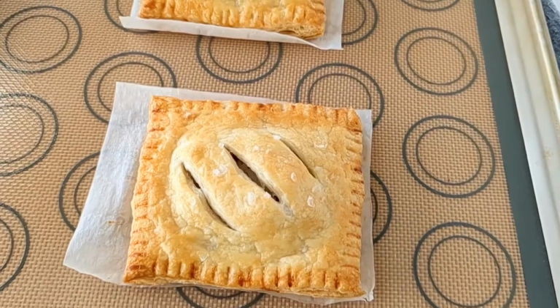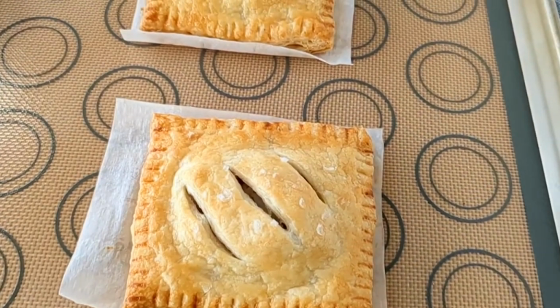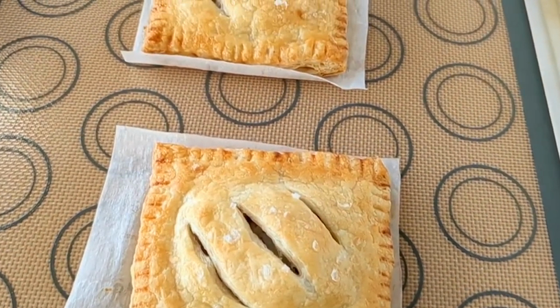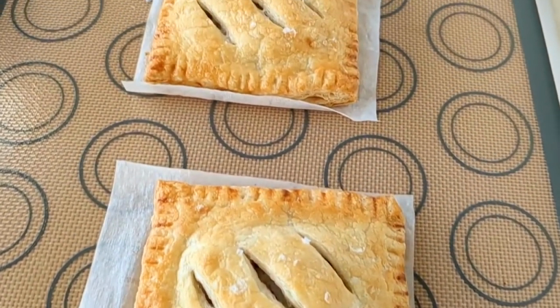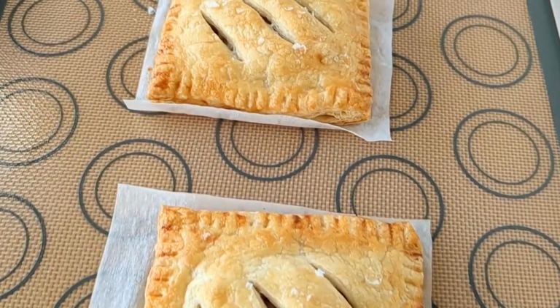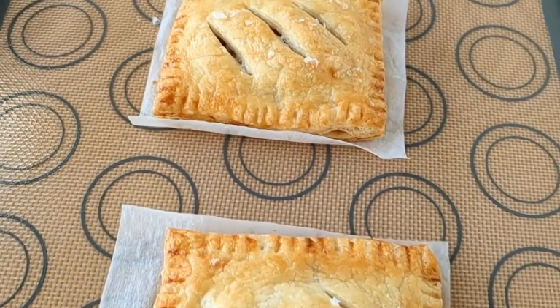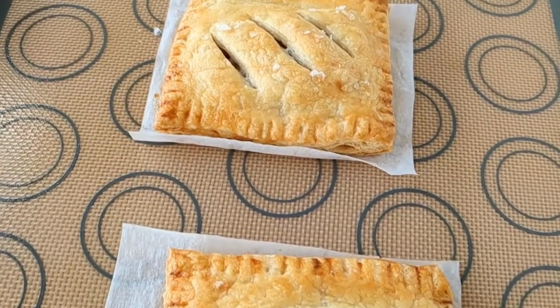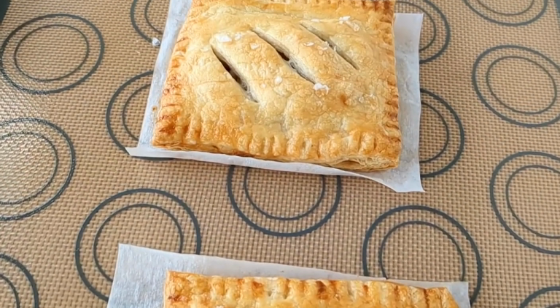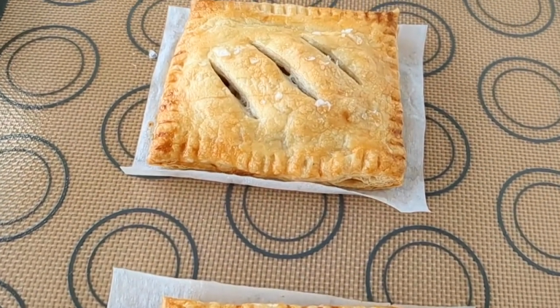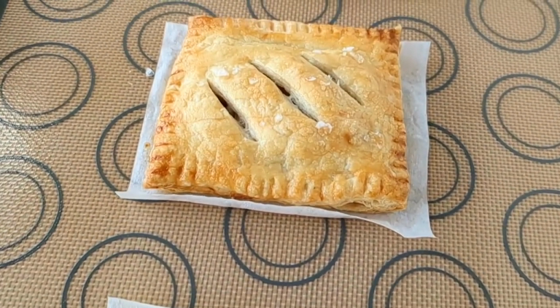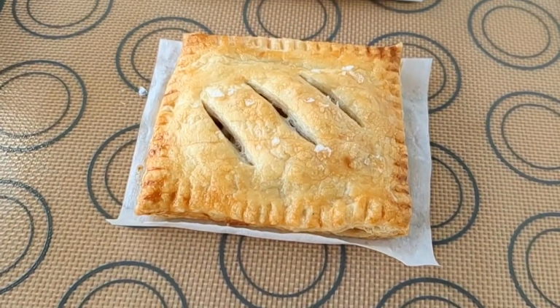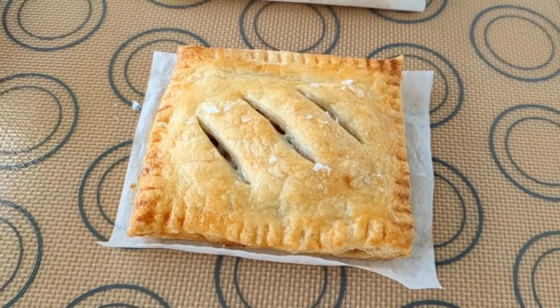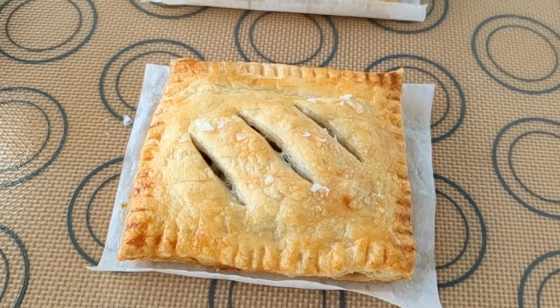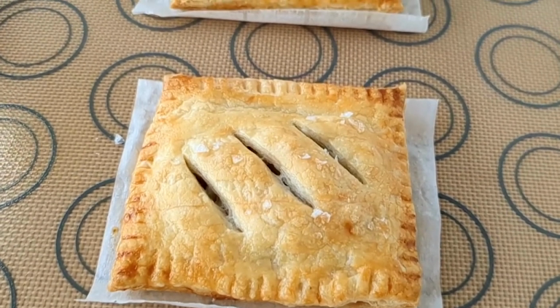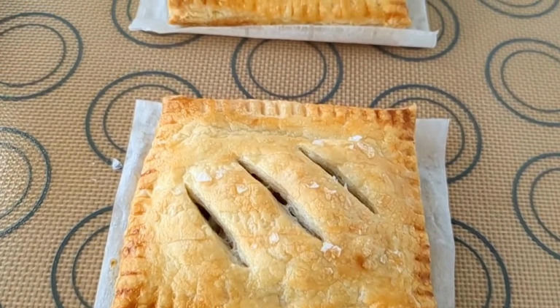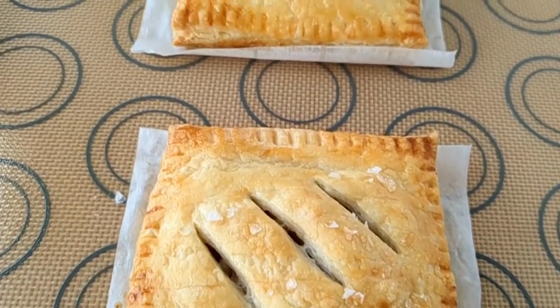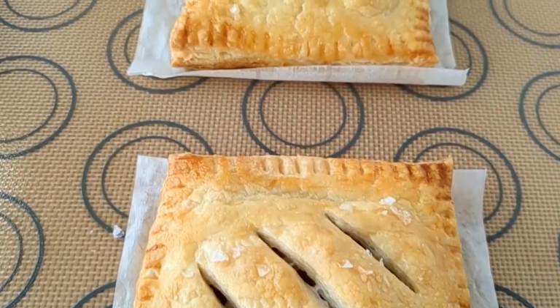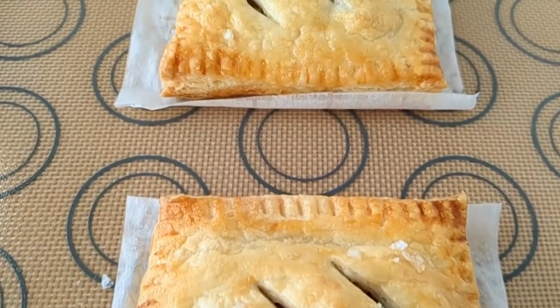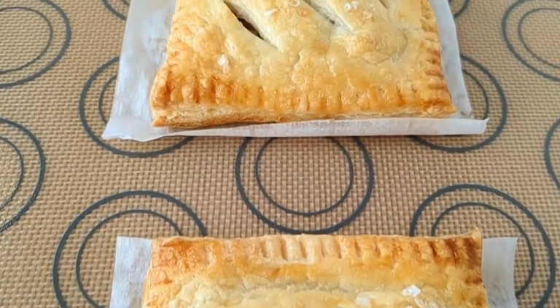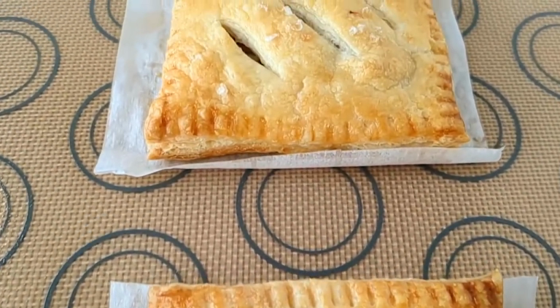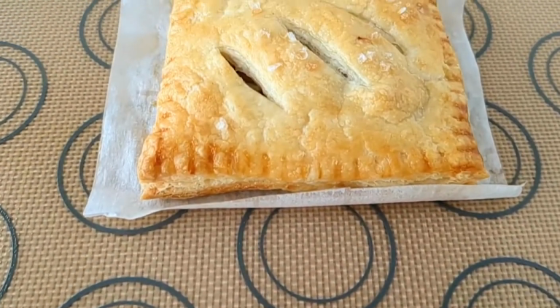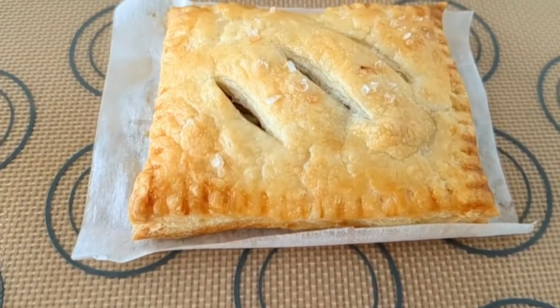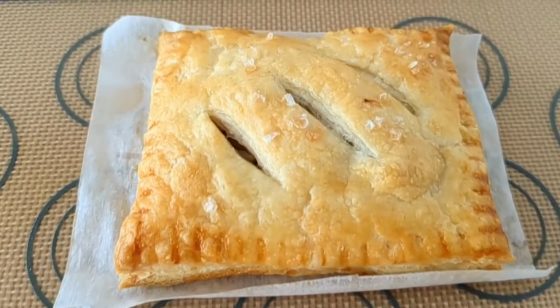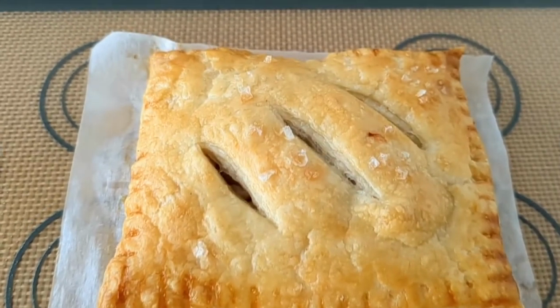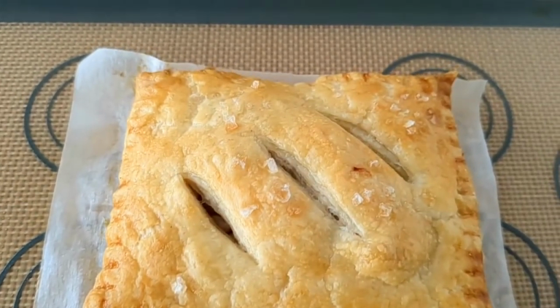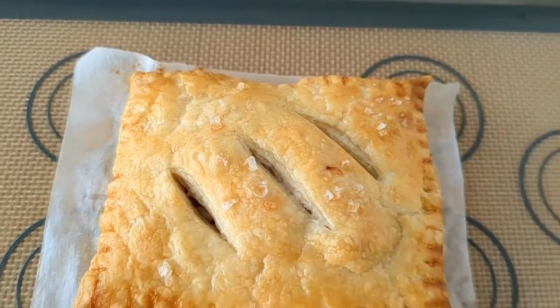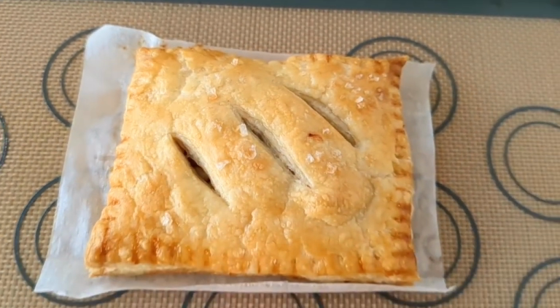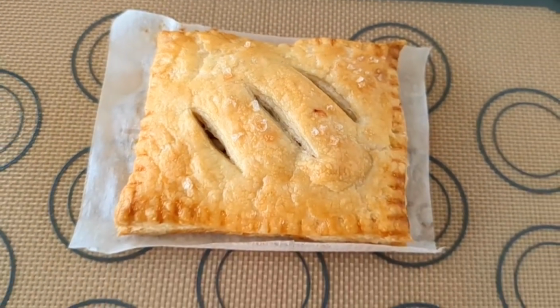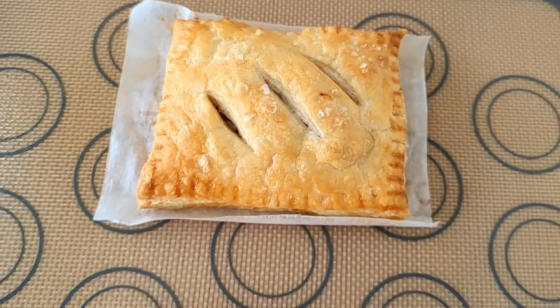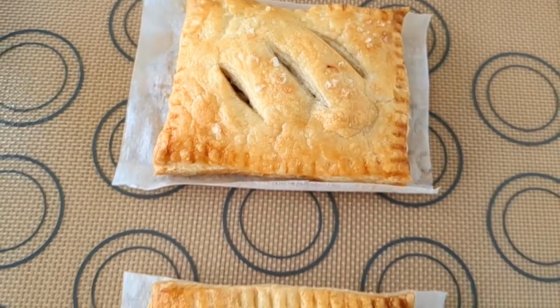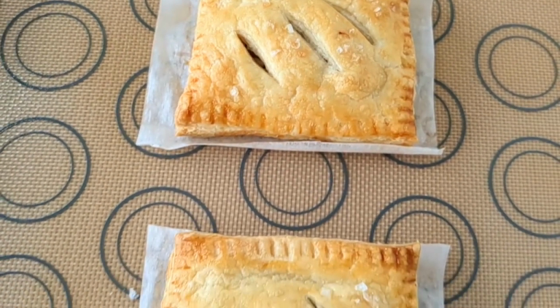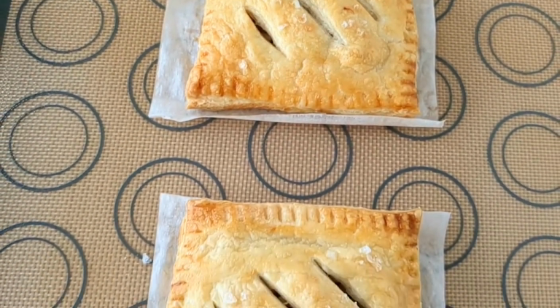To top it all off, do a sprinkle of flaky sea salt, then they can go in the oven. Bake your hand pies until they are gloriously golden brown. Be sure to check out the recipe on the Bakes and Blunders website — it includes the instructions on how to make that amazing savory pork filling.